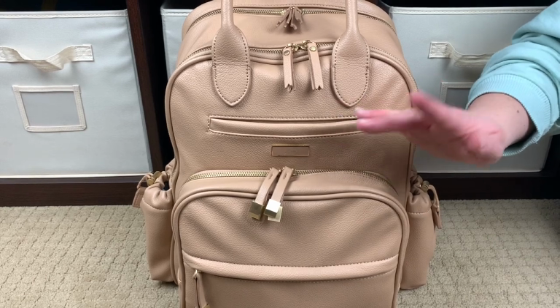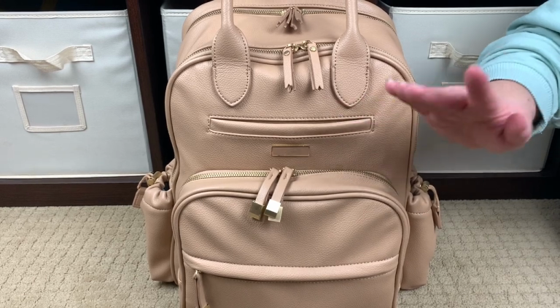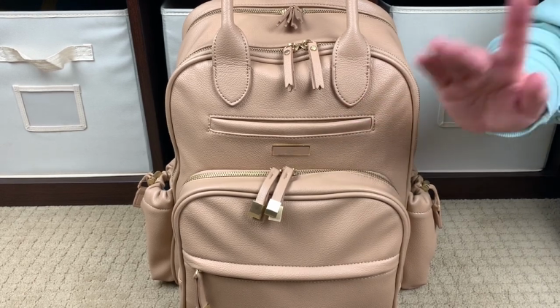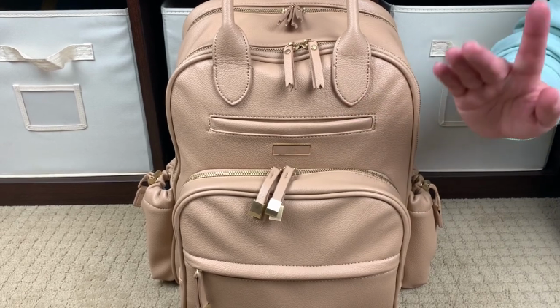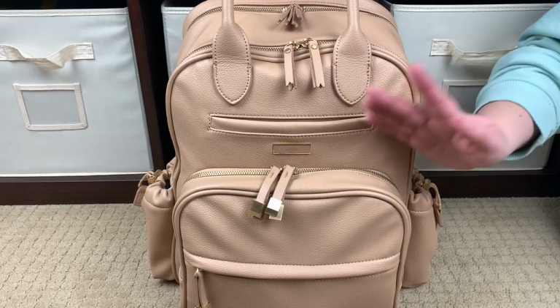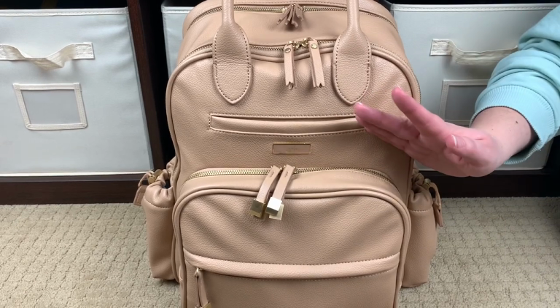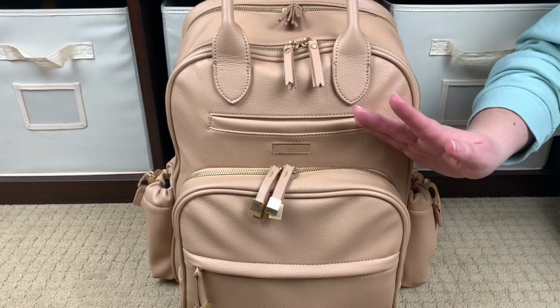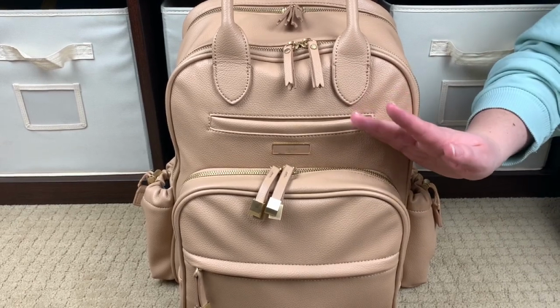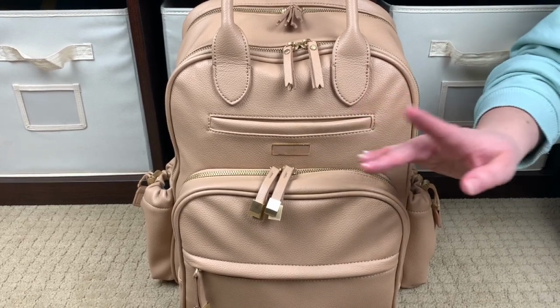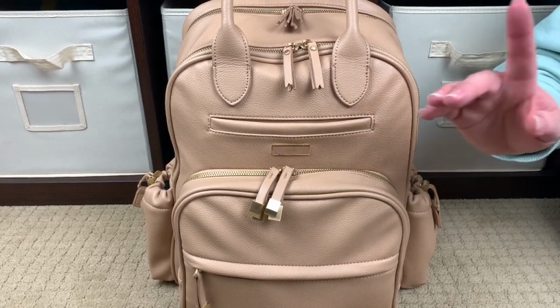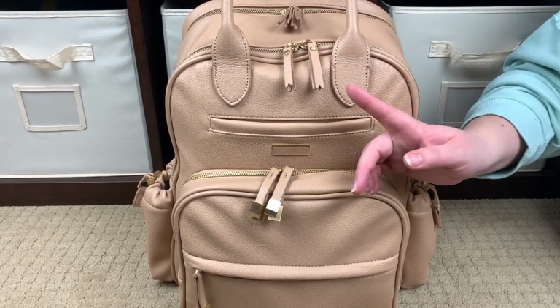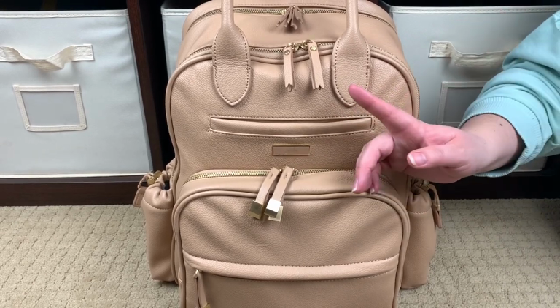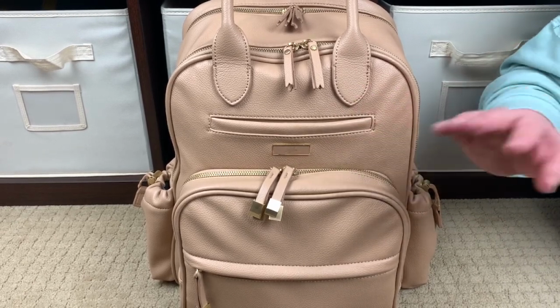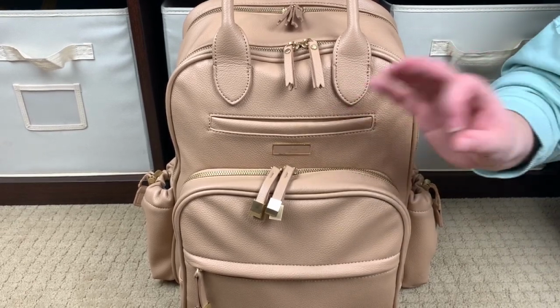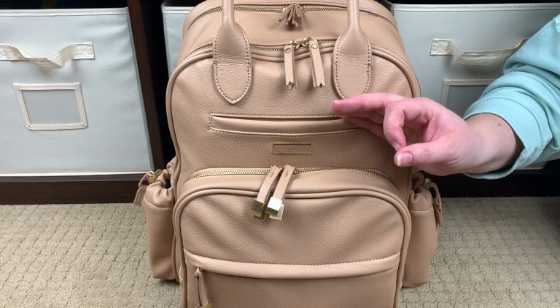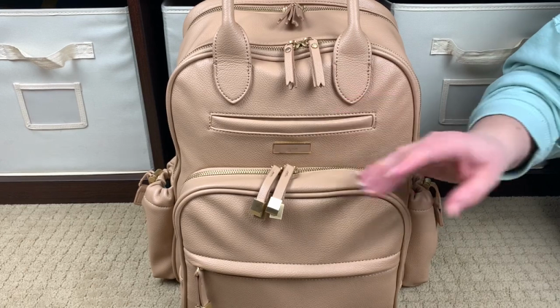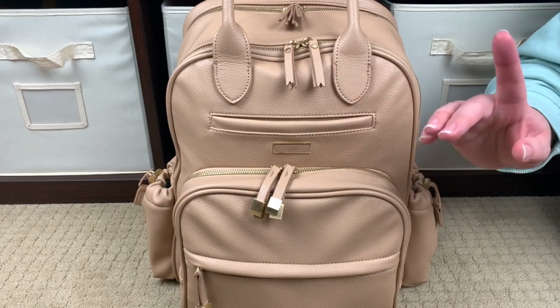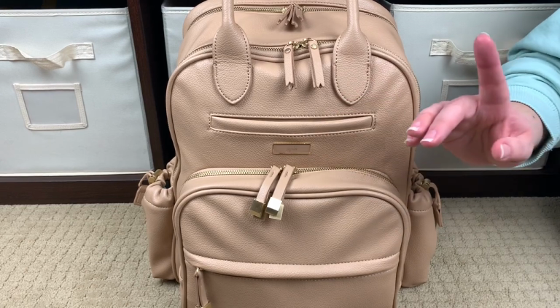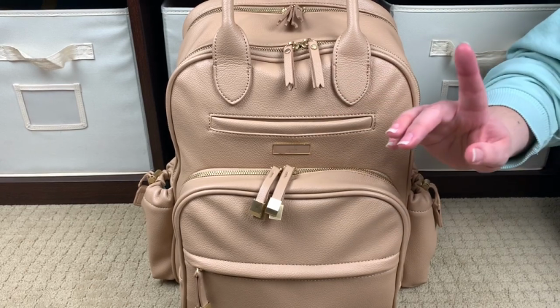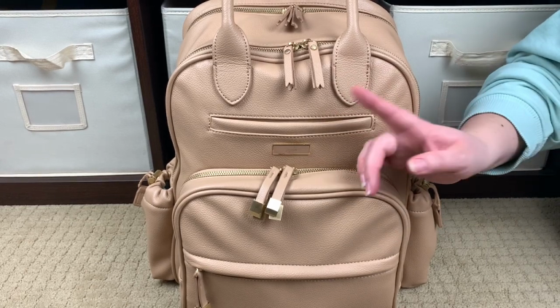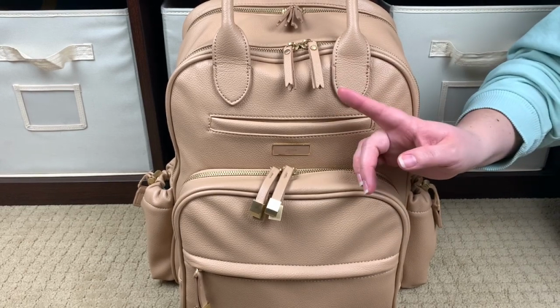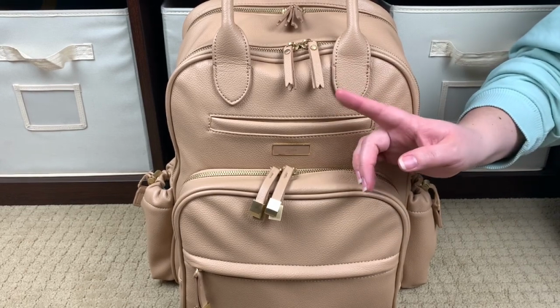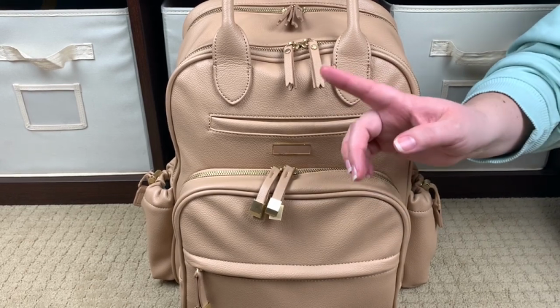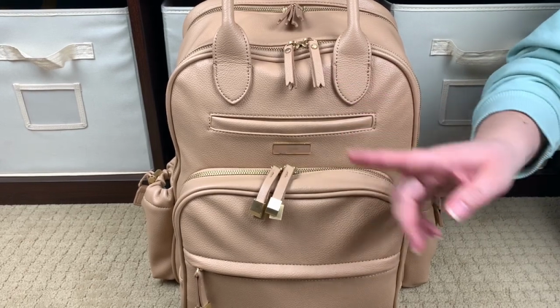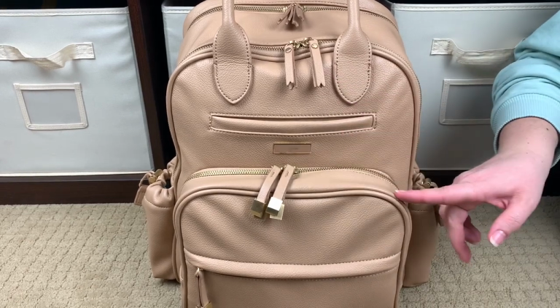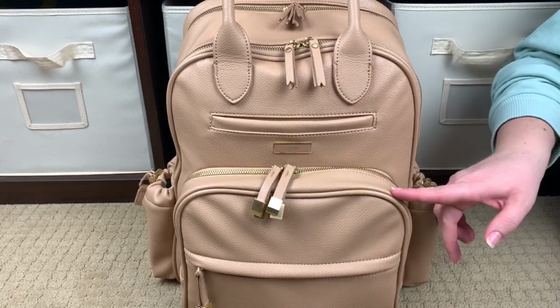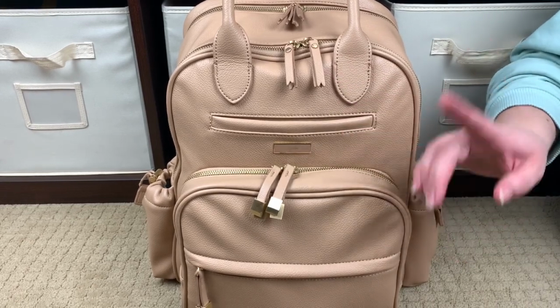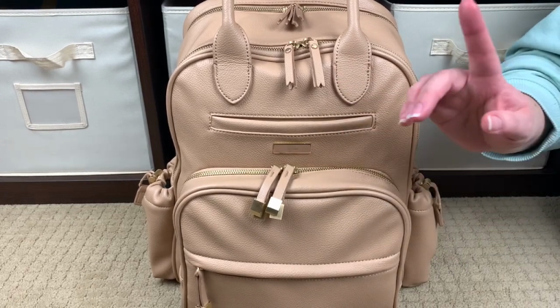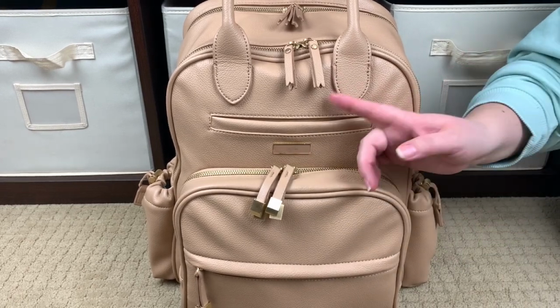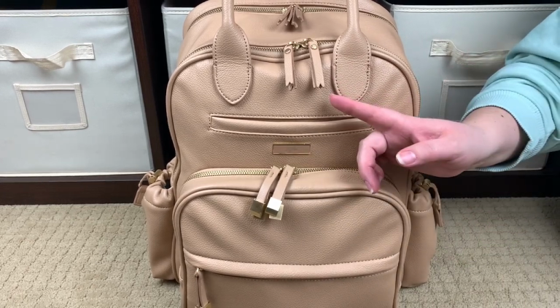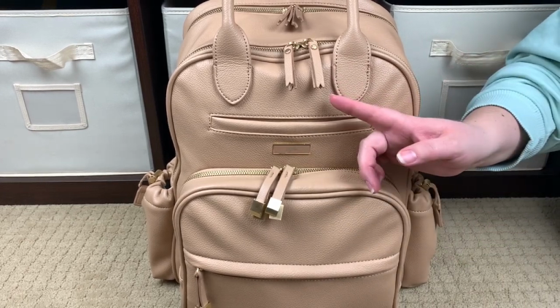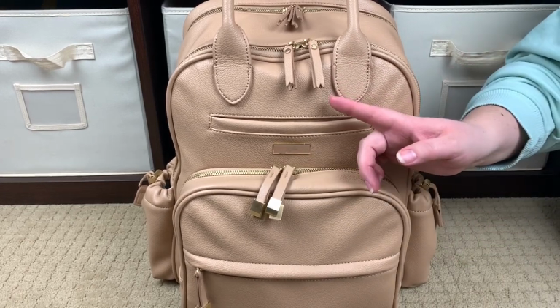So this bag is called the Million Pockets Bag. It actually has 22 pockets, not quite a million, but still a lot of pockets. There are six on the outside and 16 on the inside.